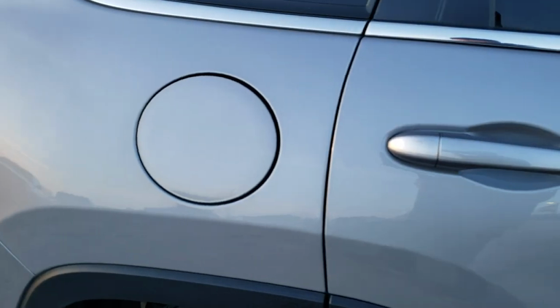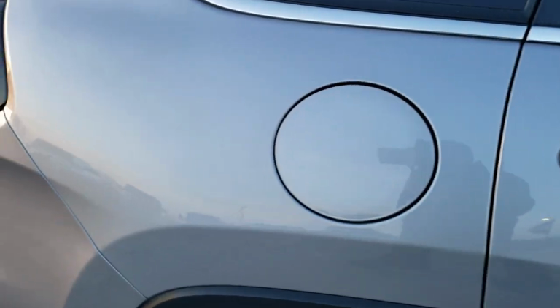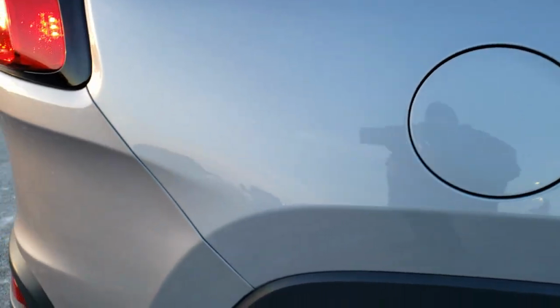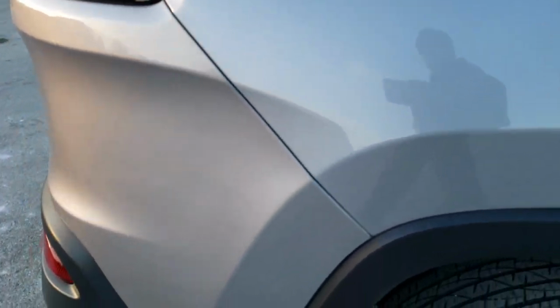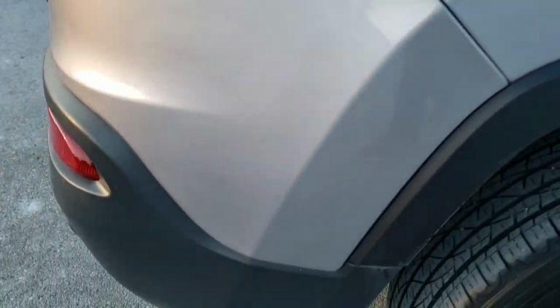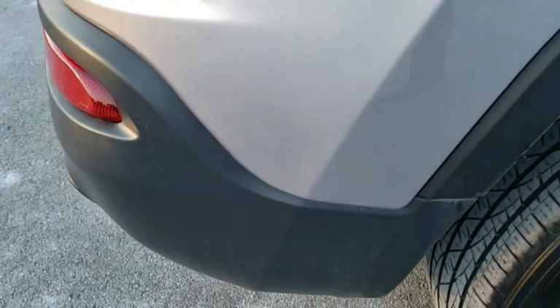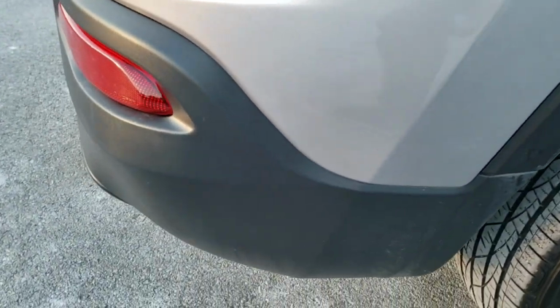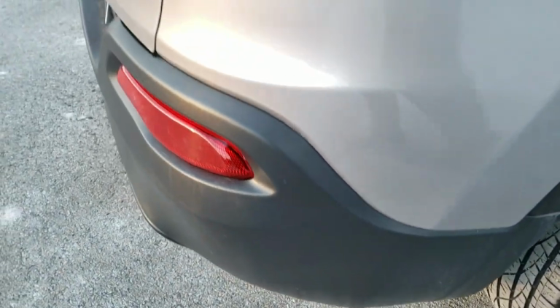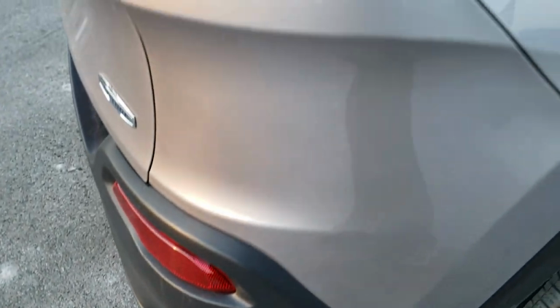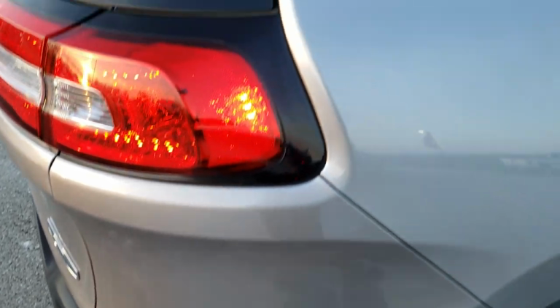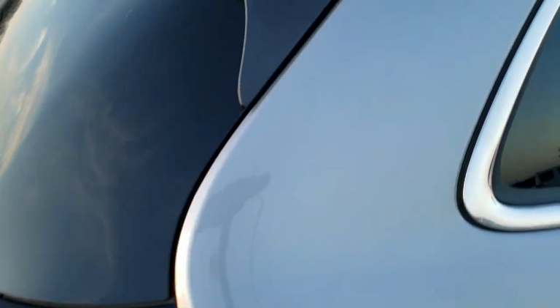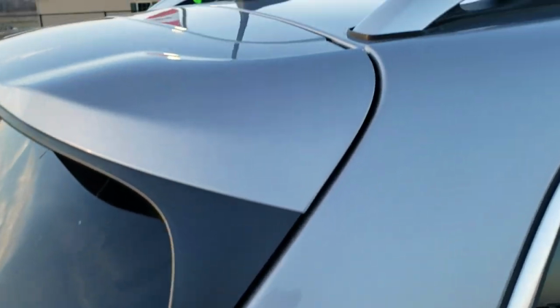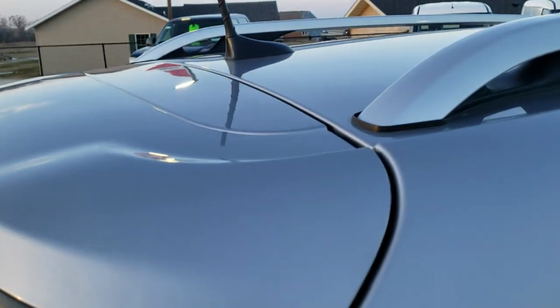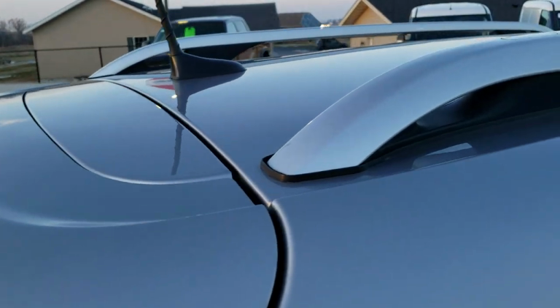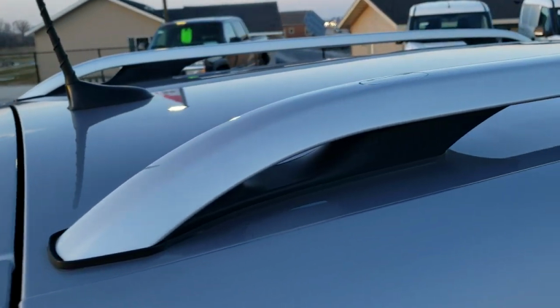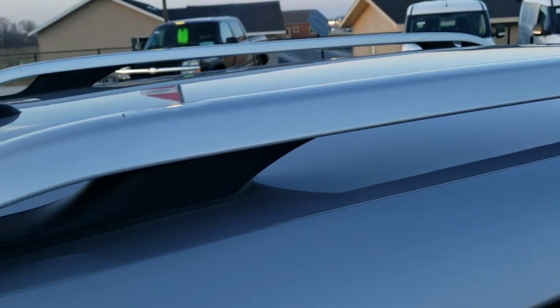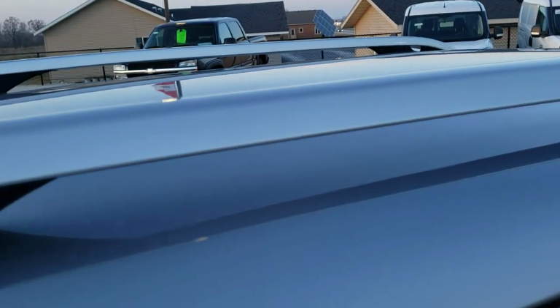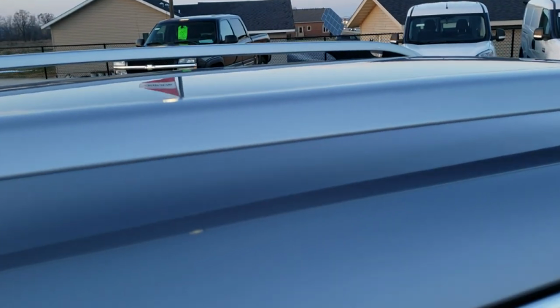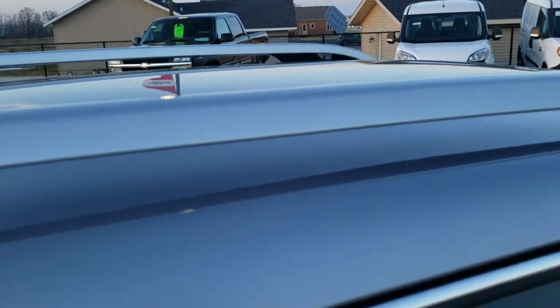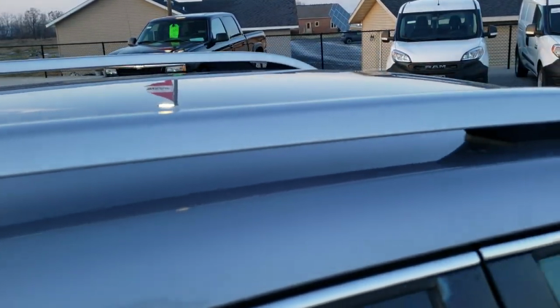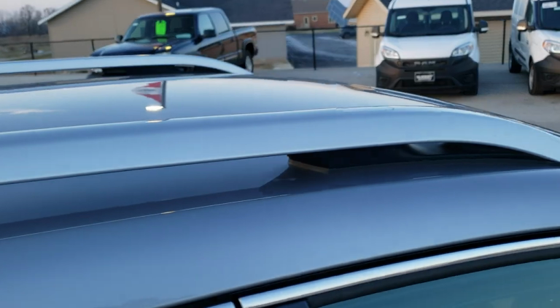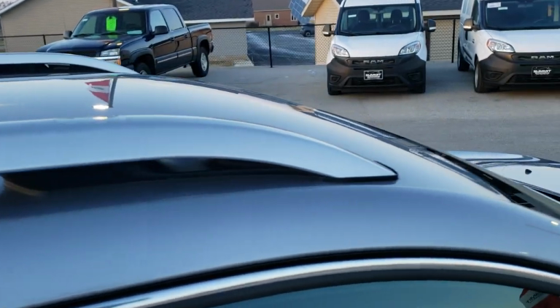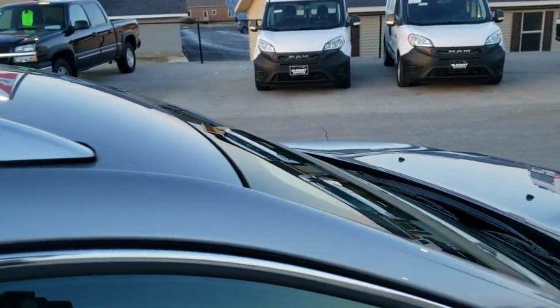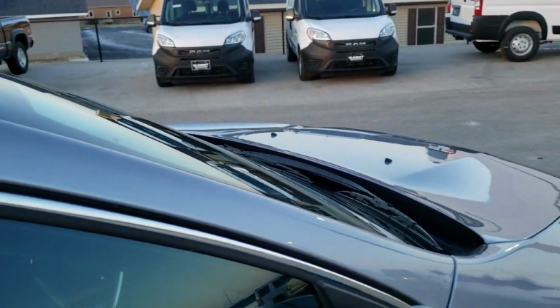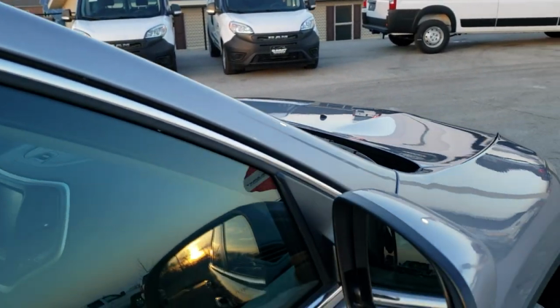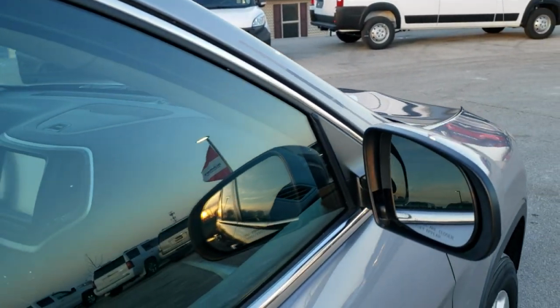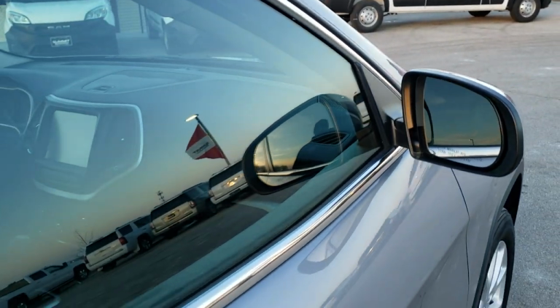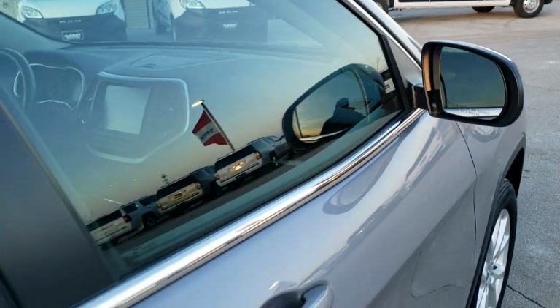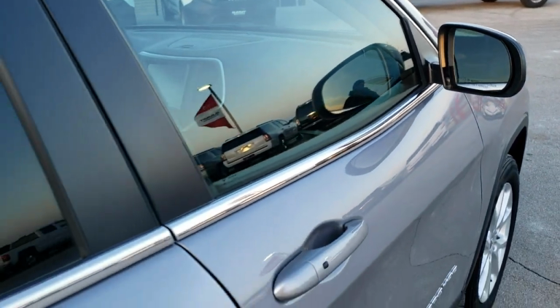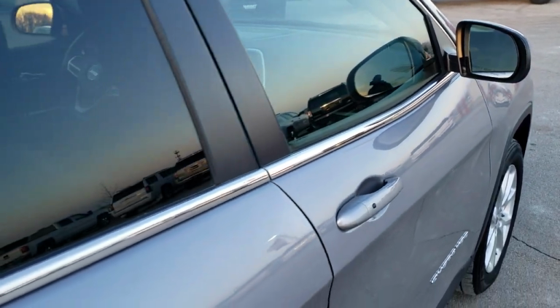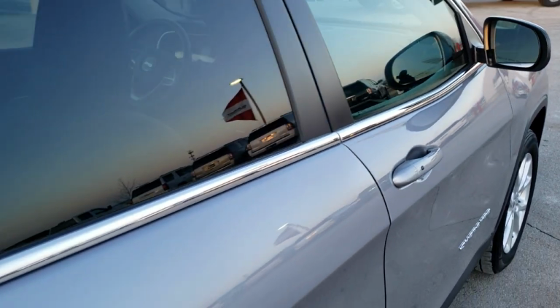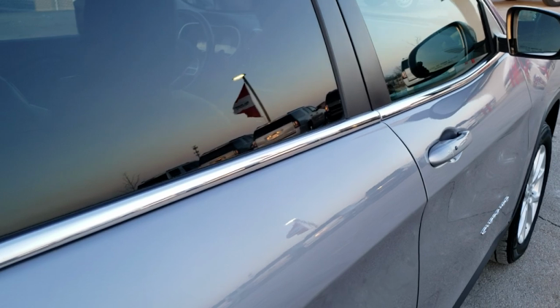We take these HD videos so if you're far away or even if you're close by and just cannot make the trip down but you're still interested in purchasing the vehicle, you can see the vehicle, hear the vehicle, and have confidence in what you're looking at before you even get here — so that when you do get here there are absolutely no surprises.